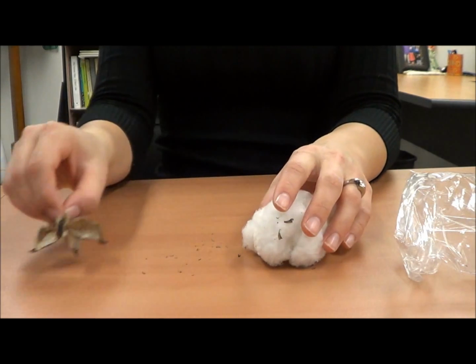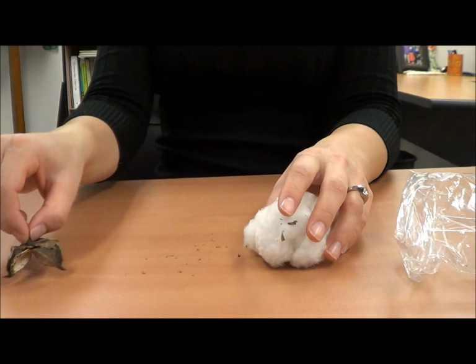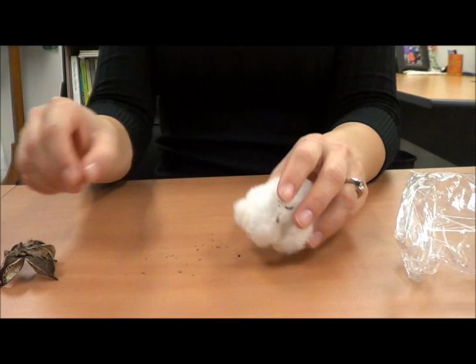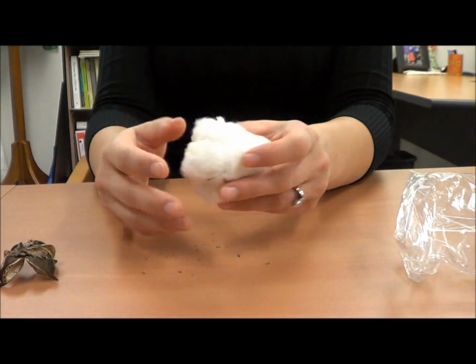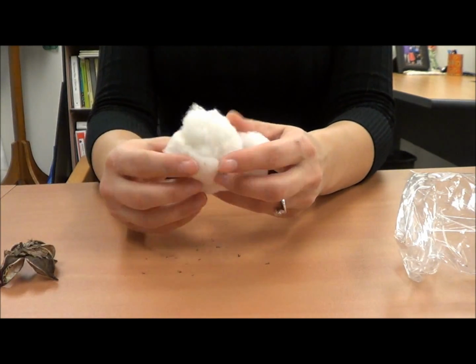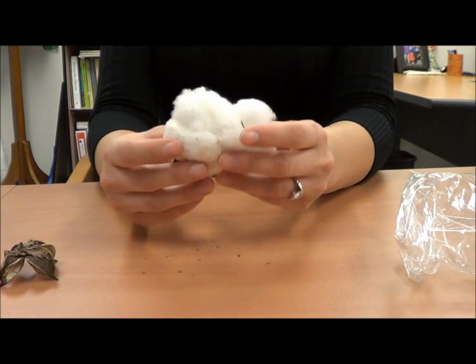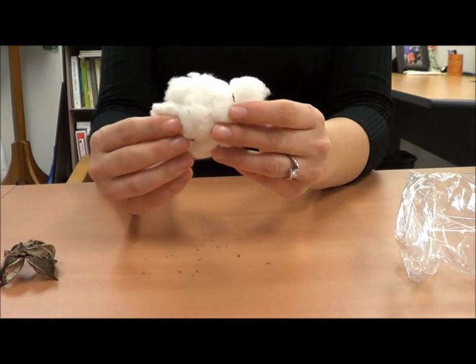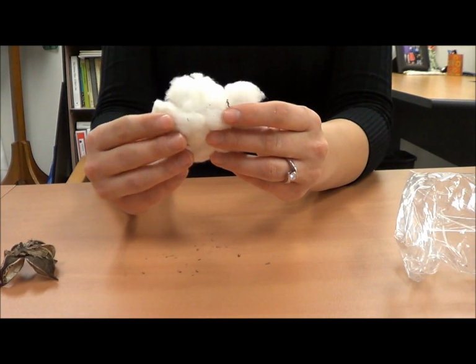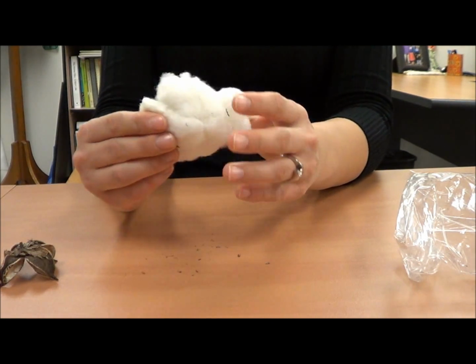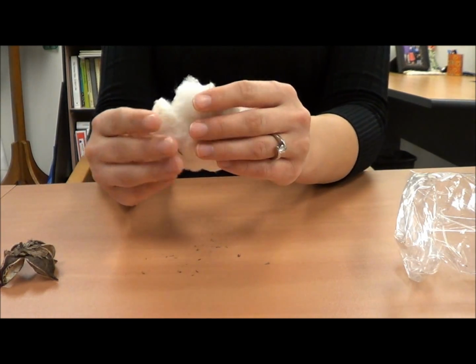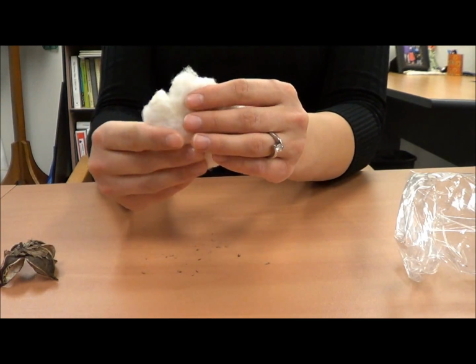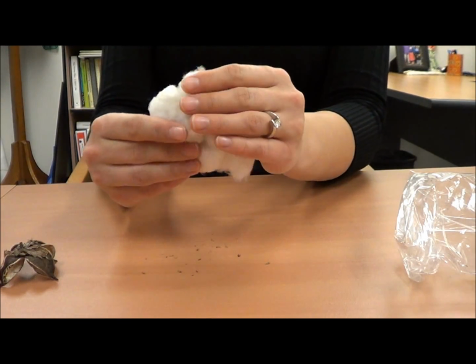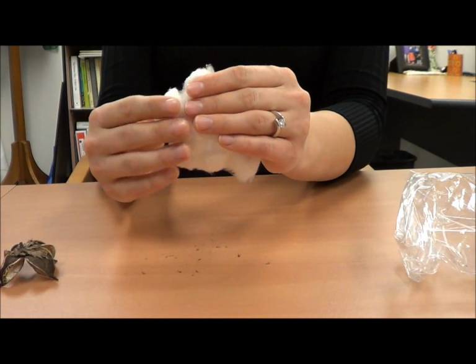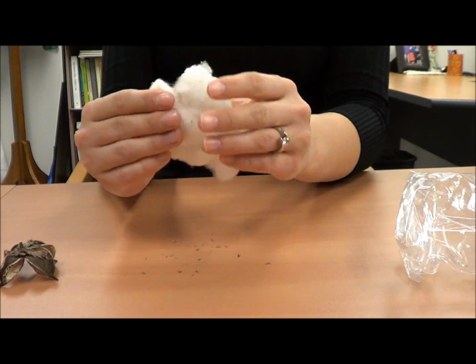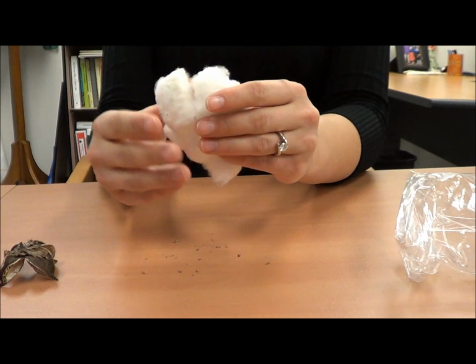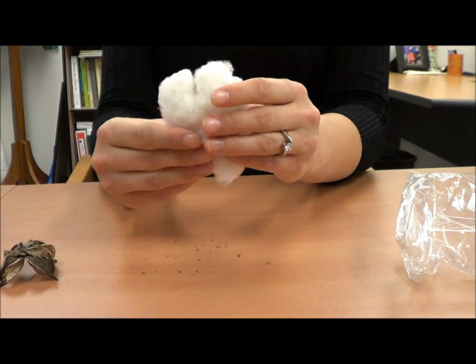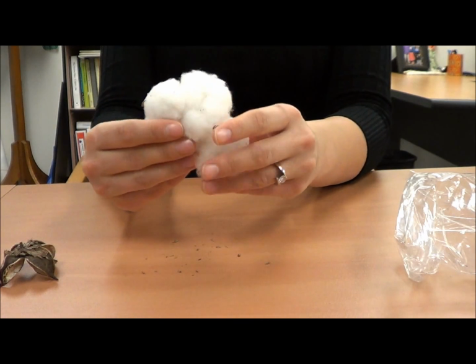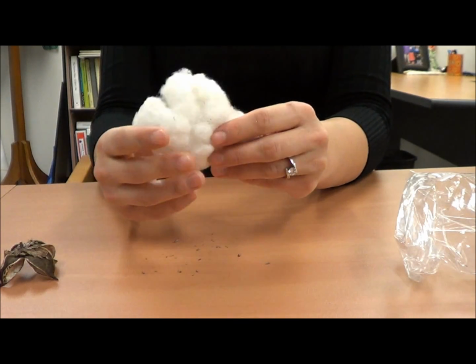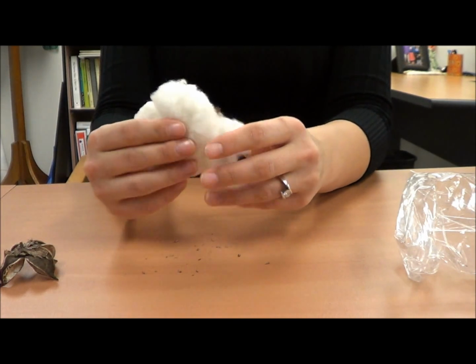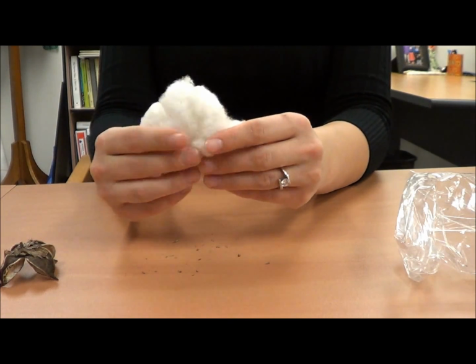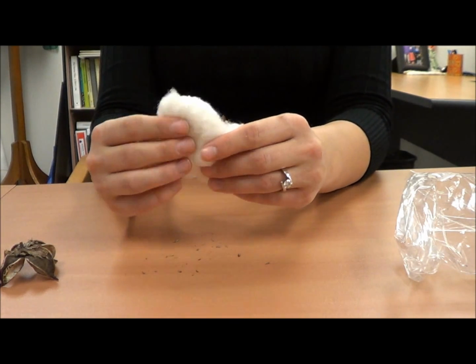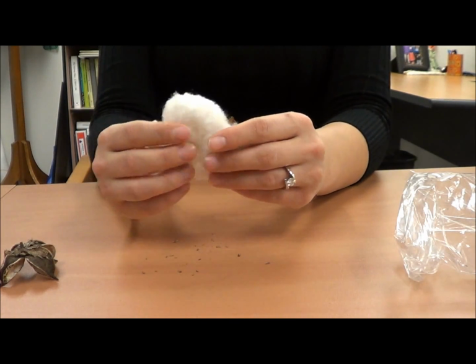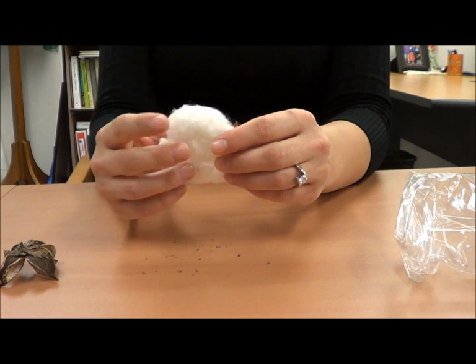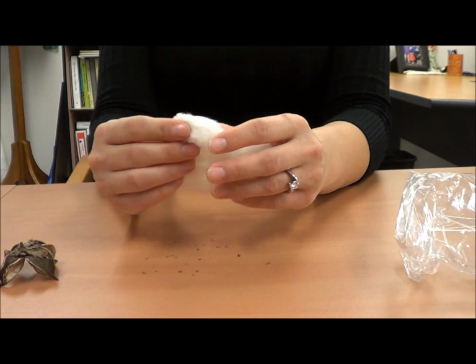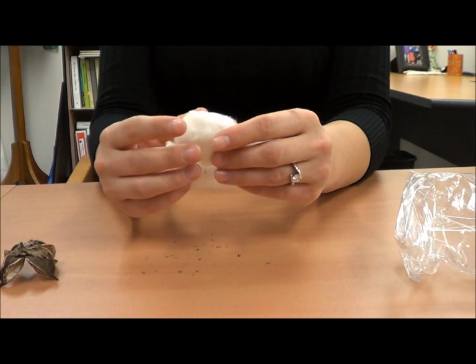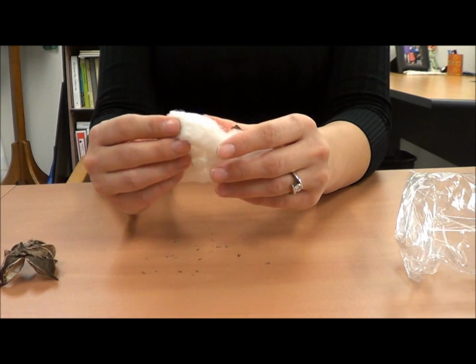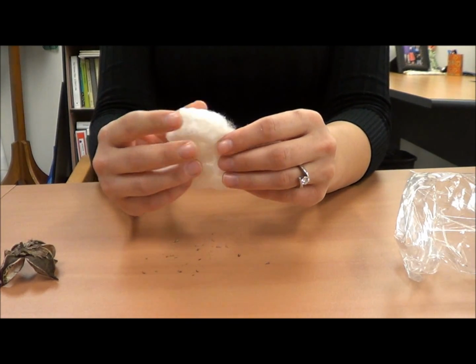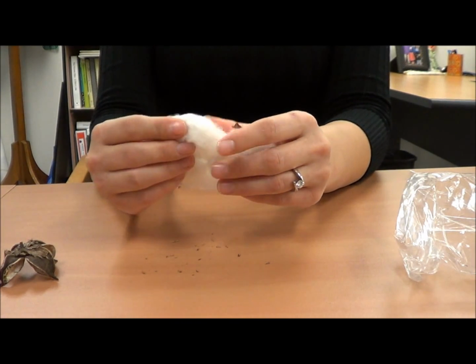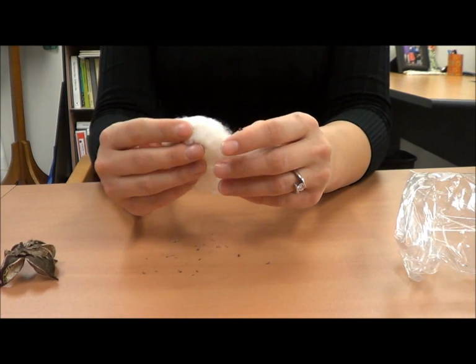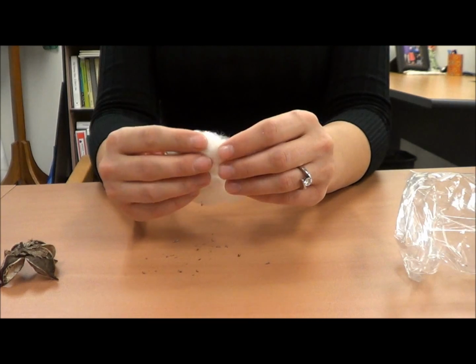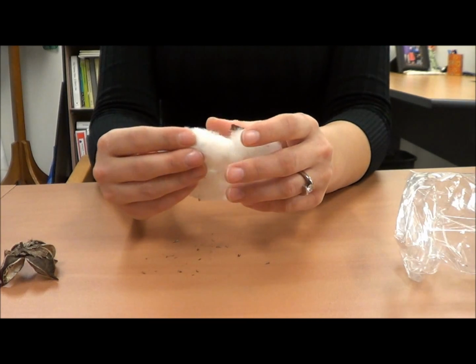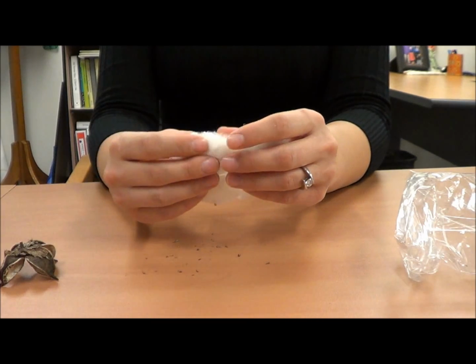The cotton contains the cotton seed. You'll be able to feel them on the inside. You may feel many seeds, as one cotton boll can often have between 28 and 30 seeds.